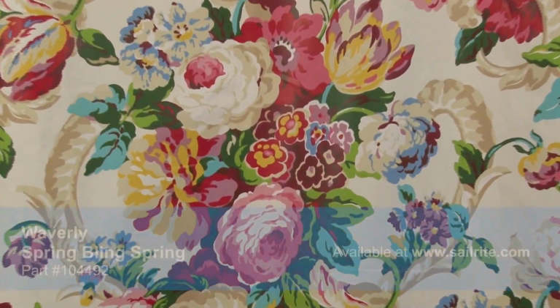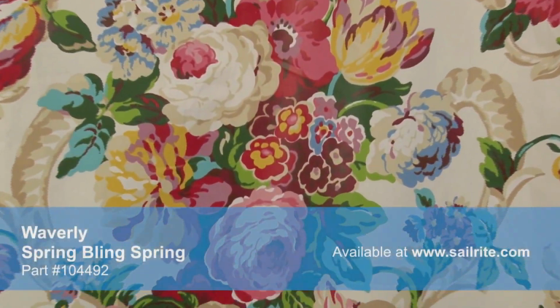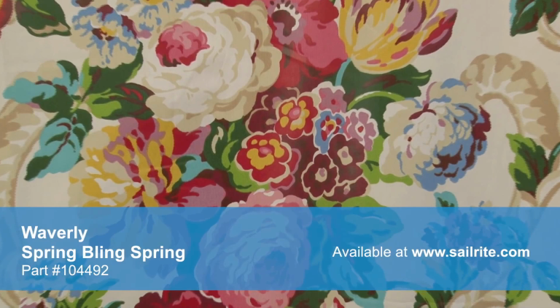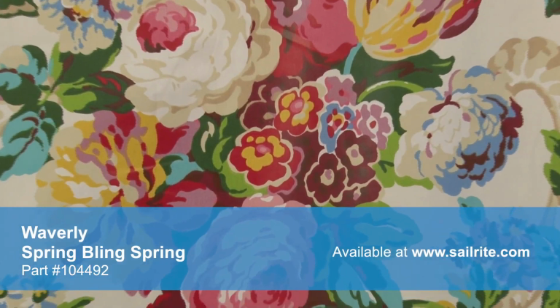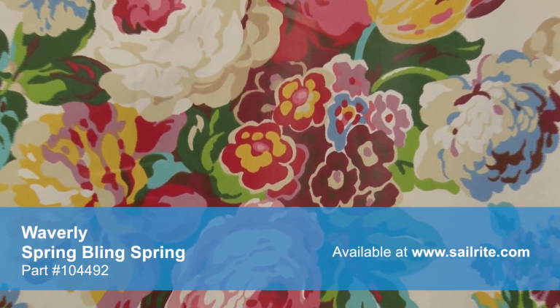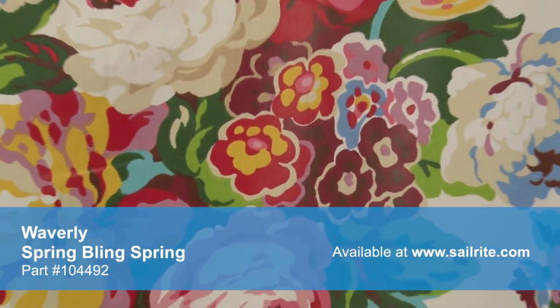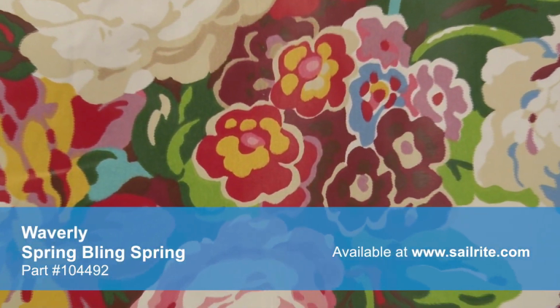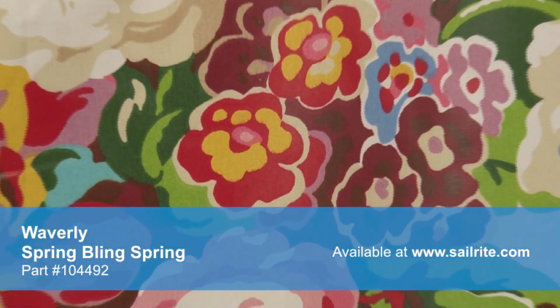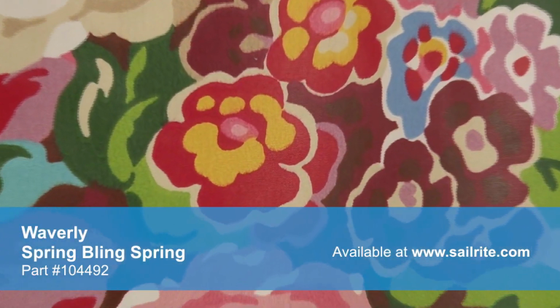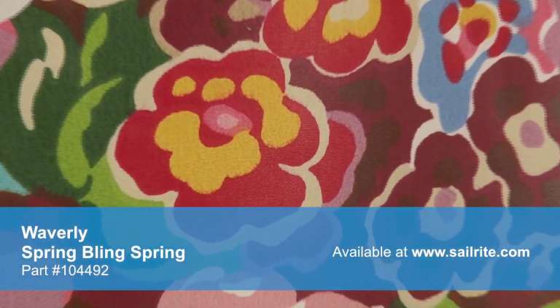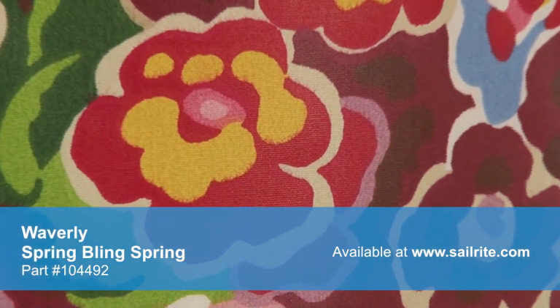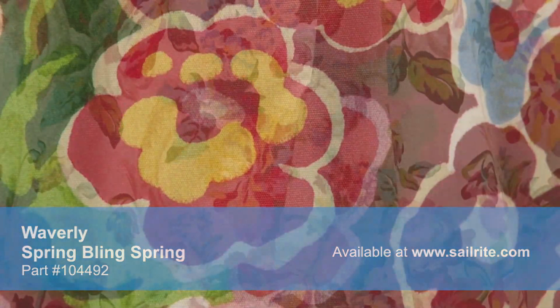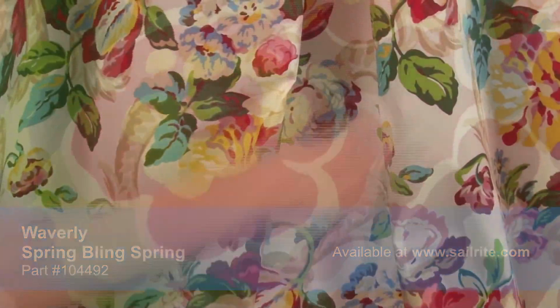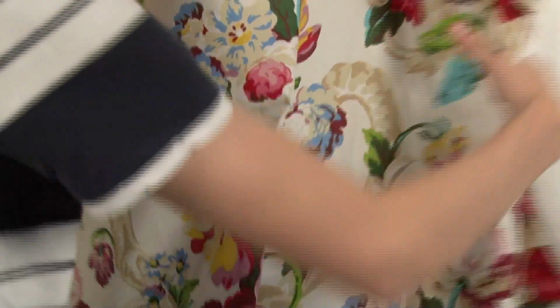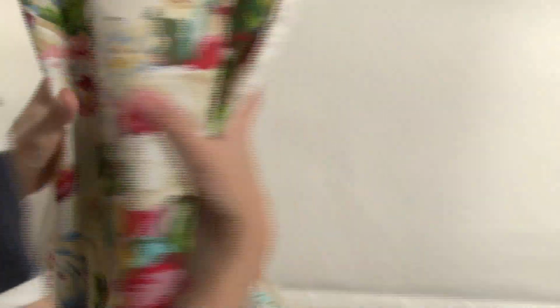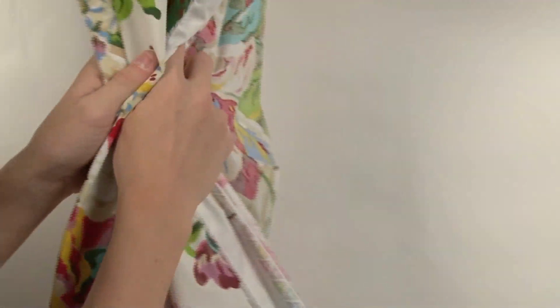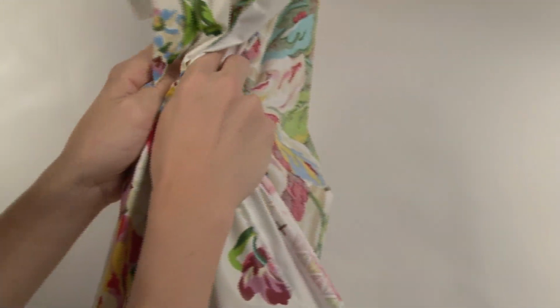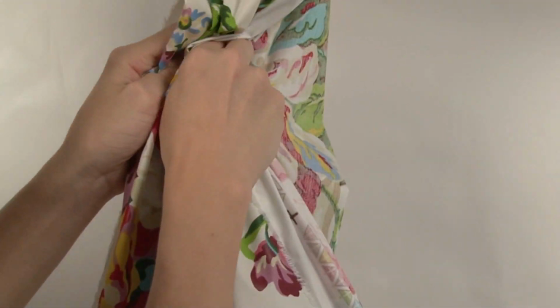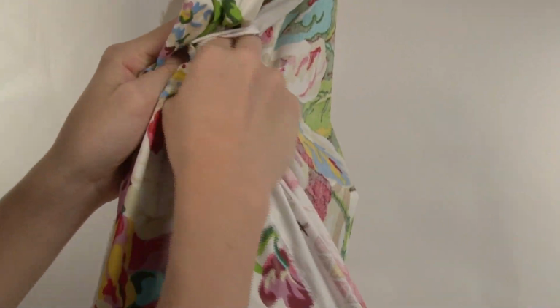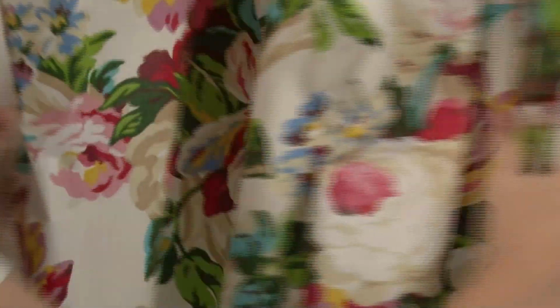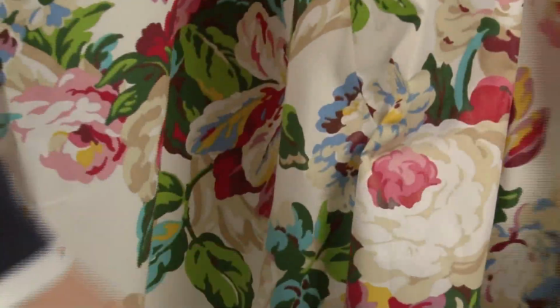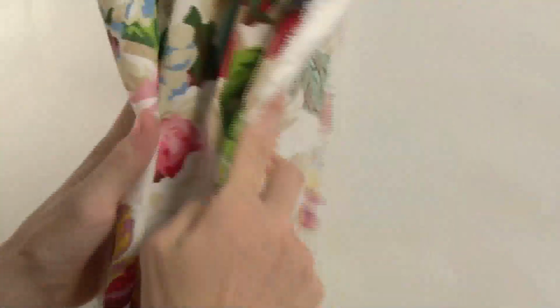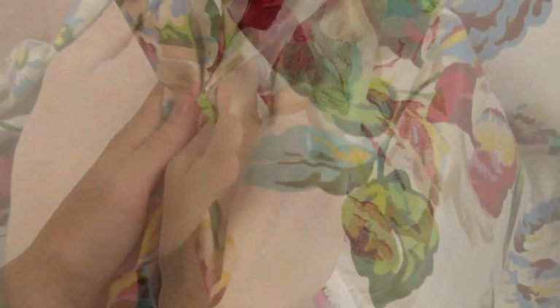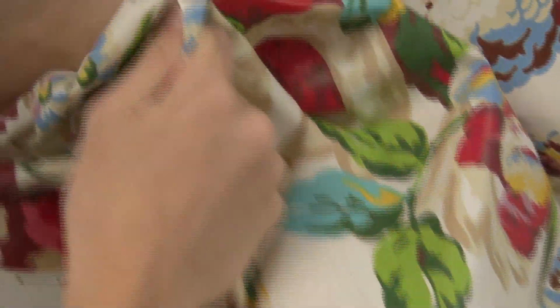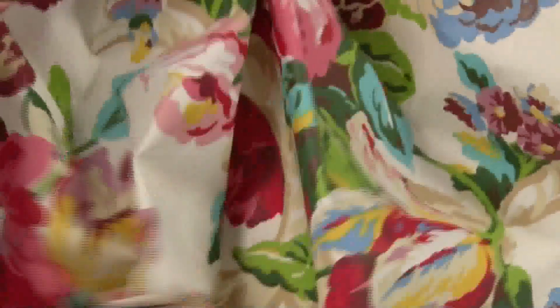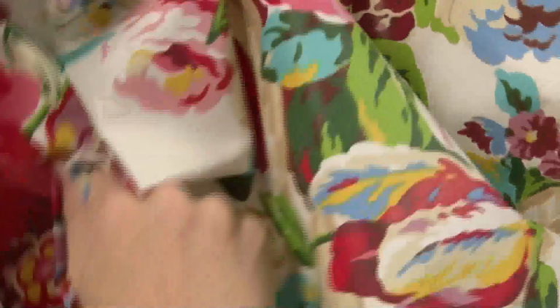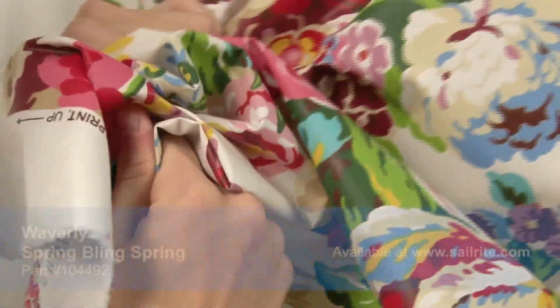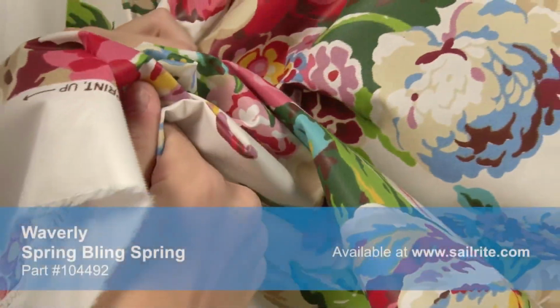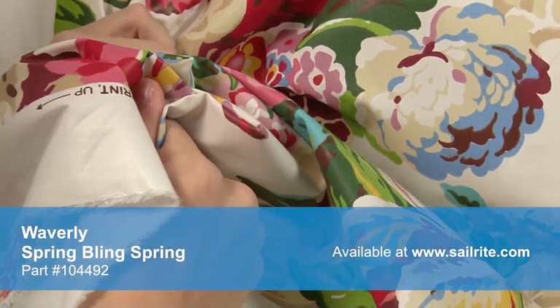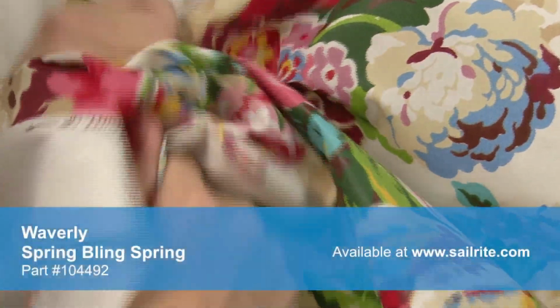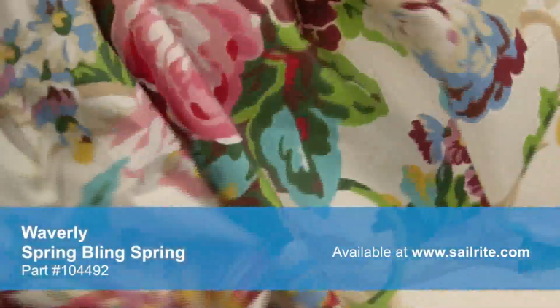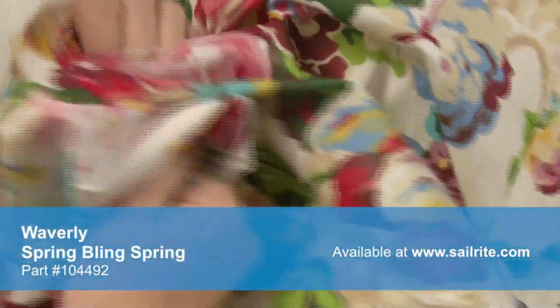With hundreds of style options, there is a Waverly fabric for any home decor, from classically floral to modern geometrics and everything in between. Waverly fabrics are made from materials that stand up to abrasion and tension to bring durable, lasting beauty to your home.